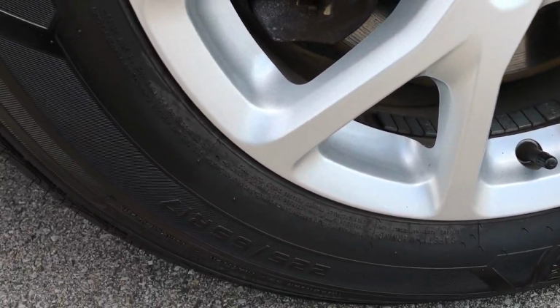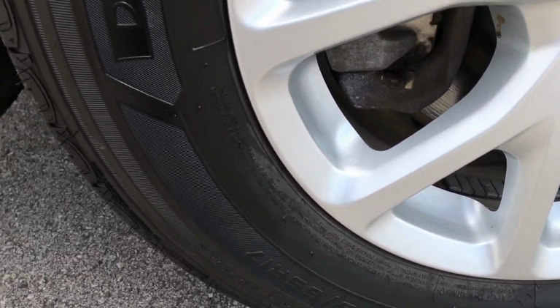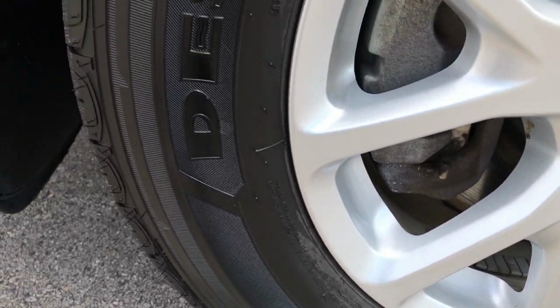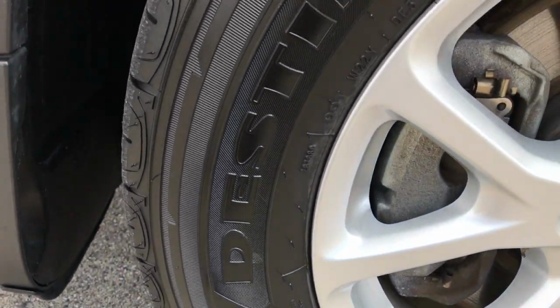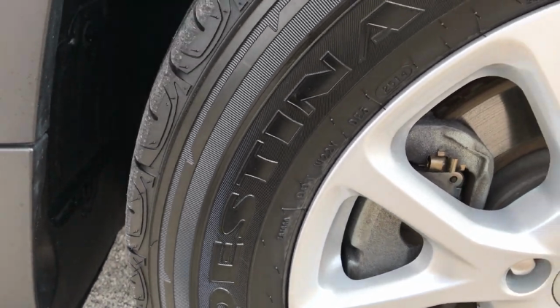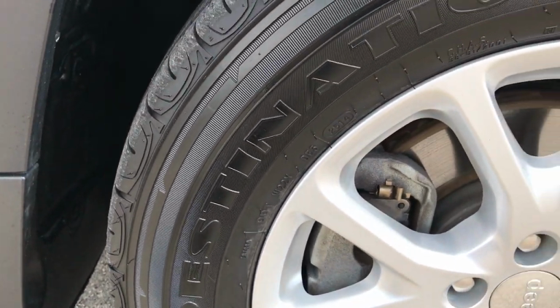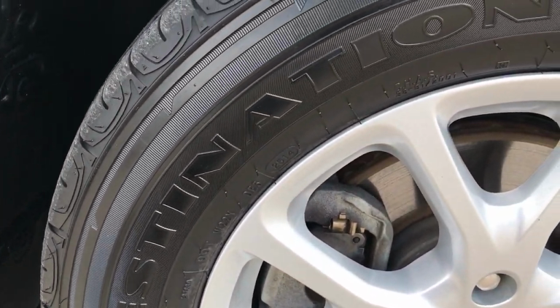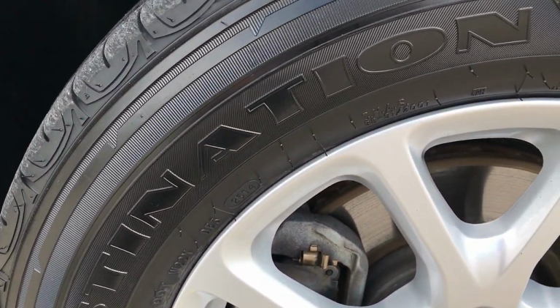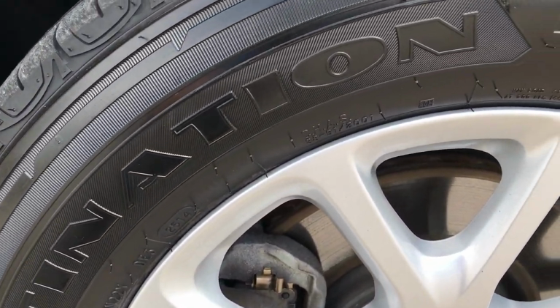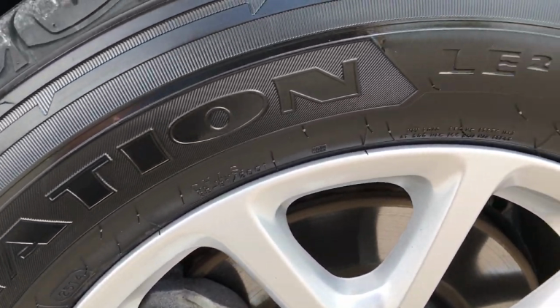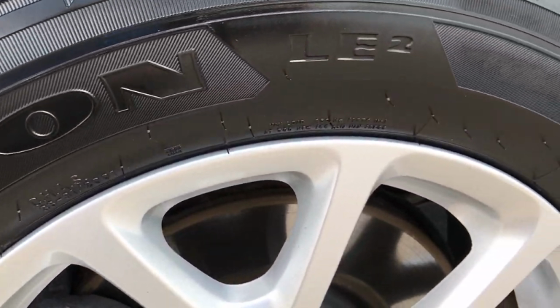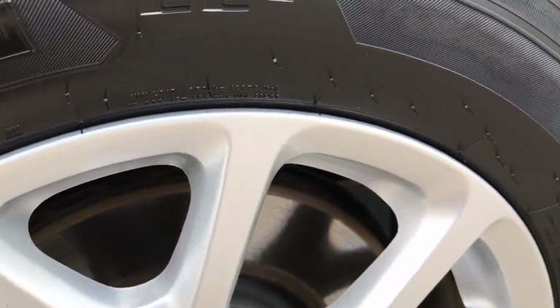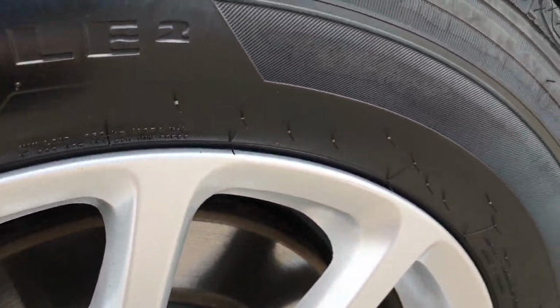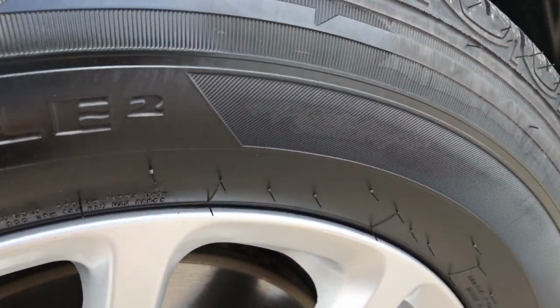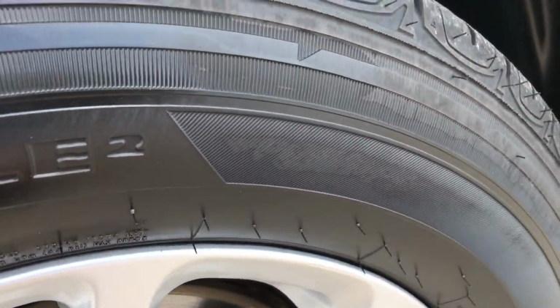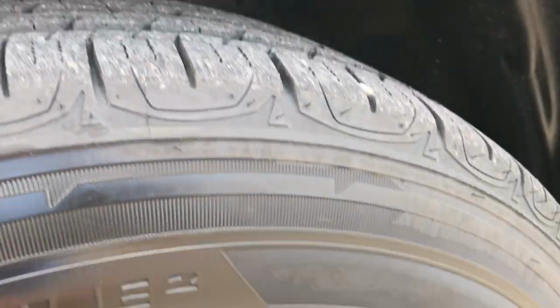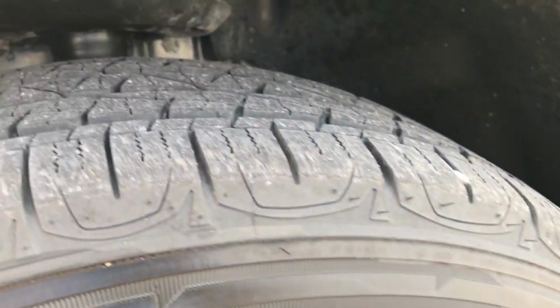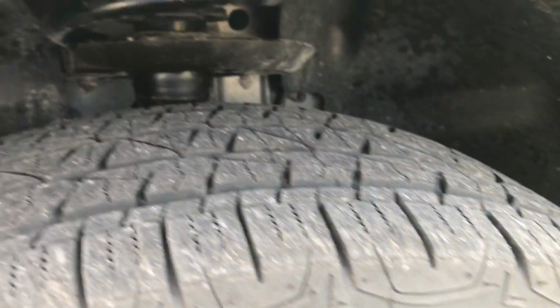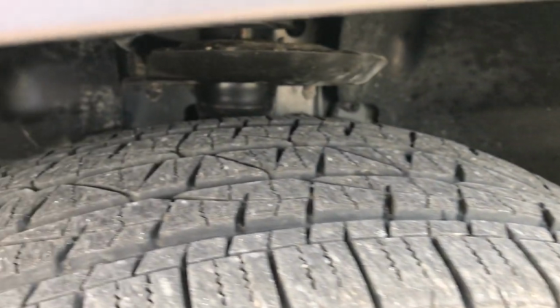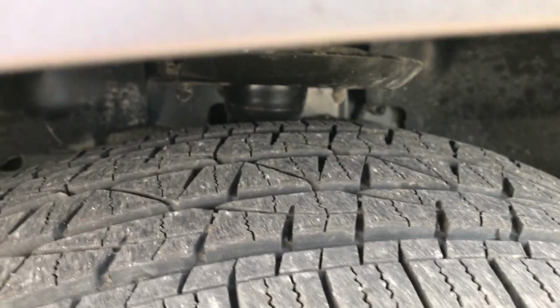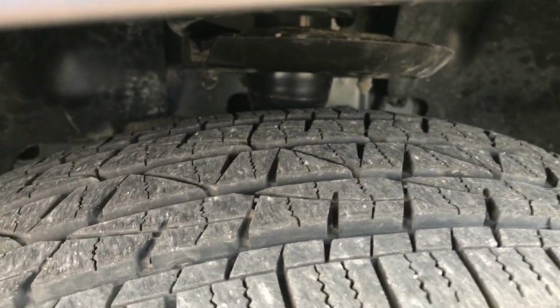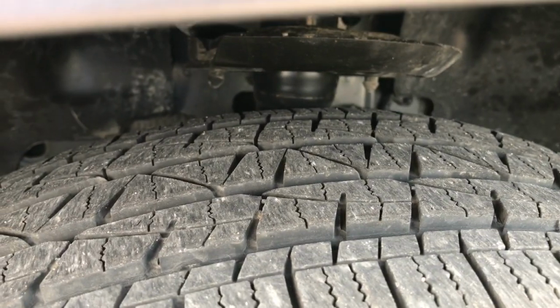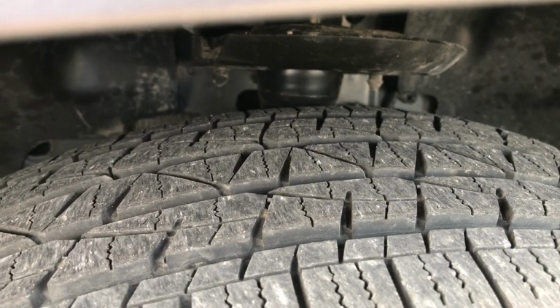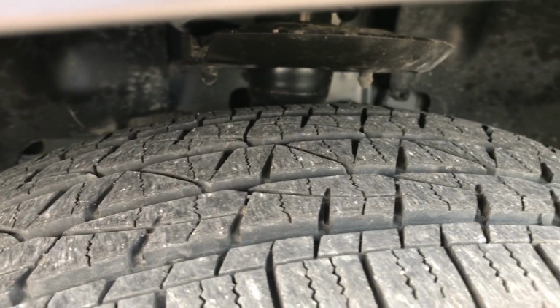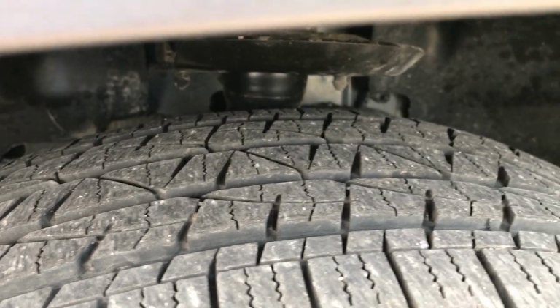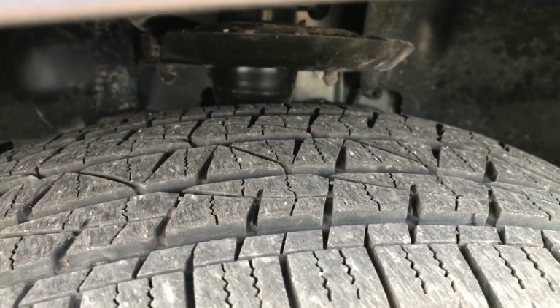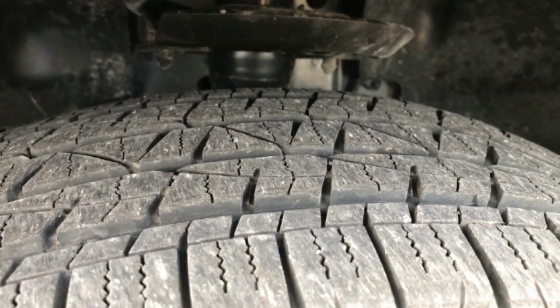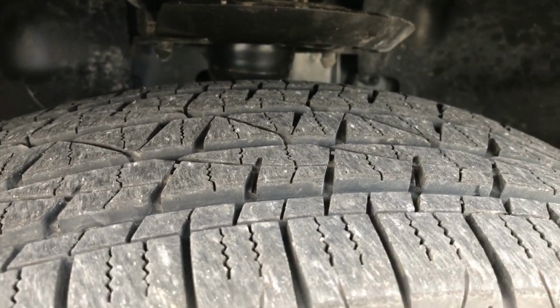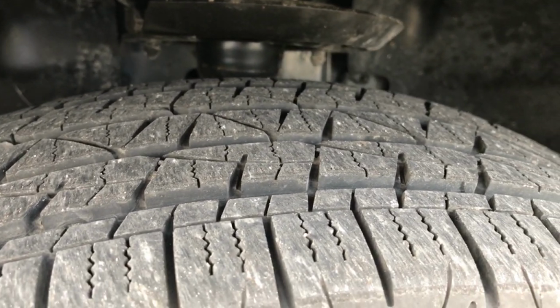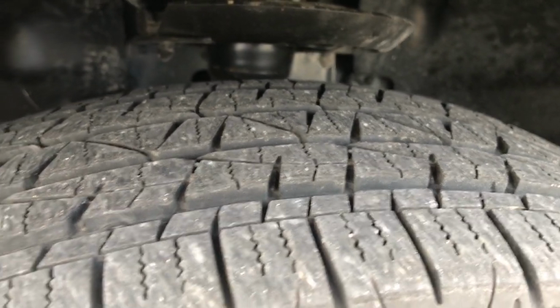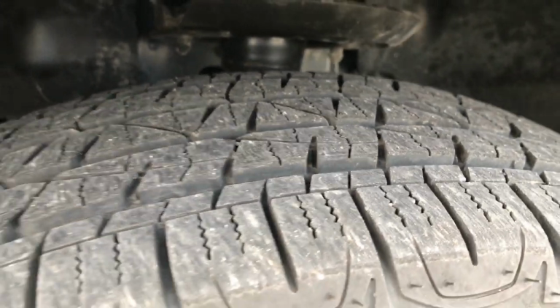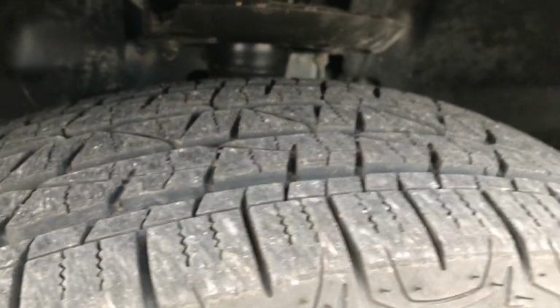Firestone Destination 225-65R17 tires on the factory alloy rims — no scuffs or scrapes on that rim. These front tires look like they have roughly about 60% of the tread left.